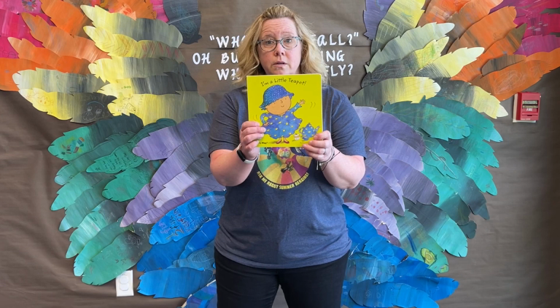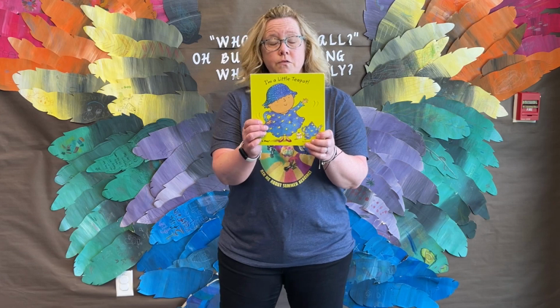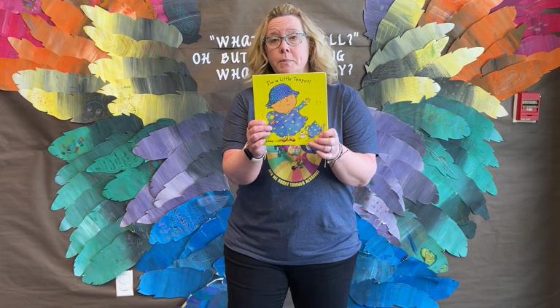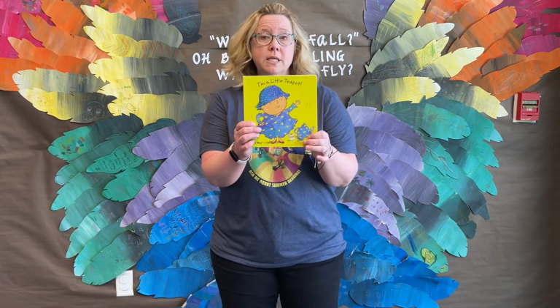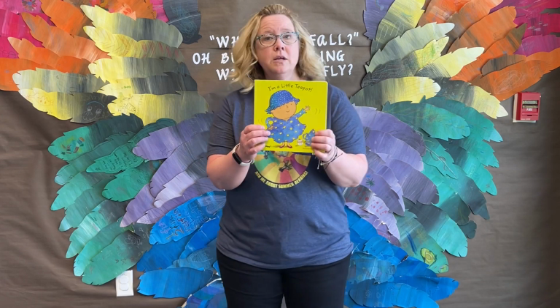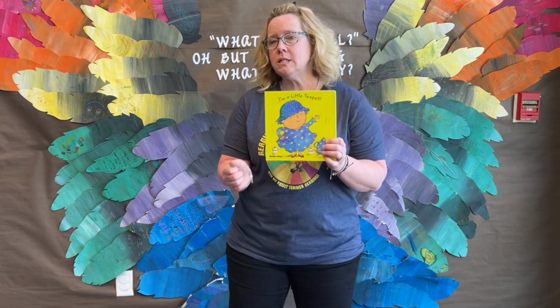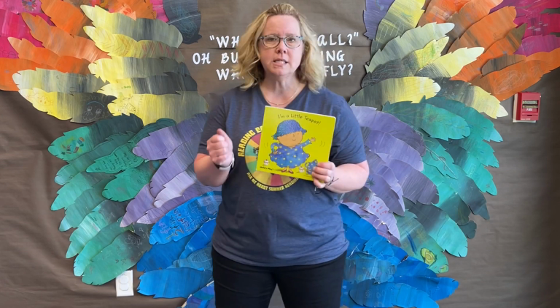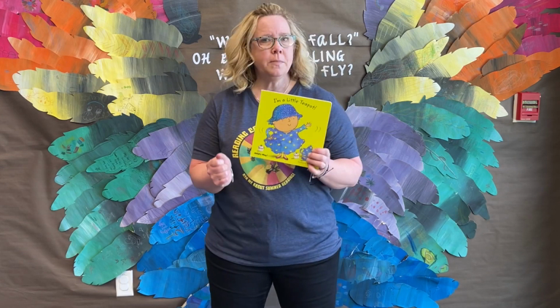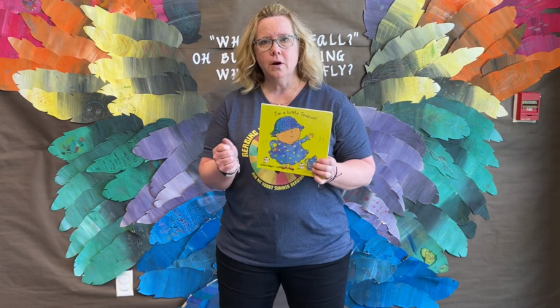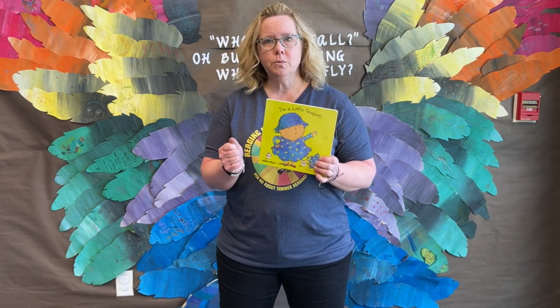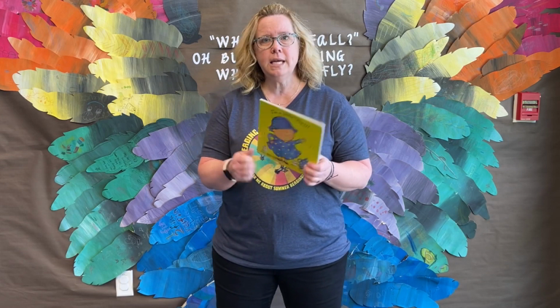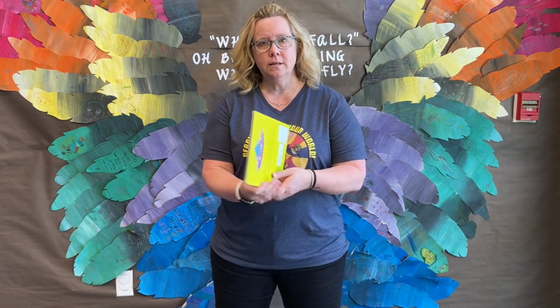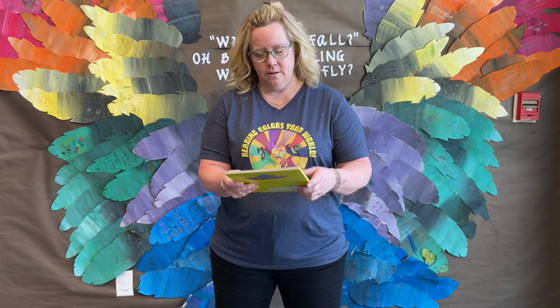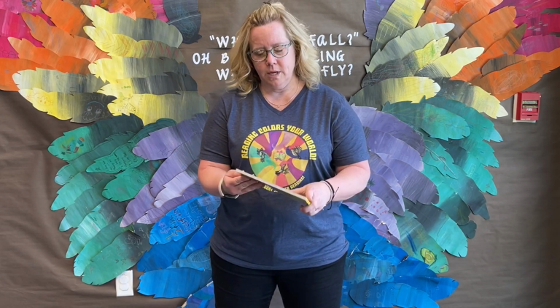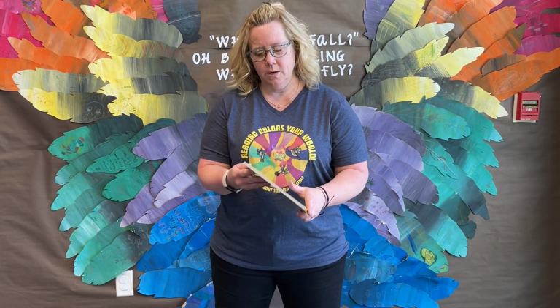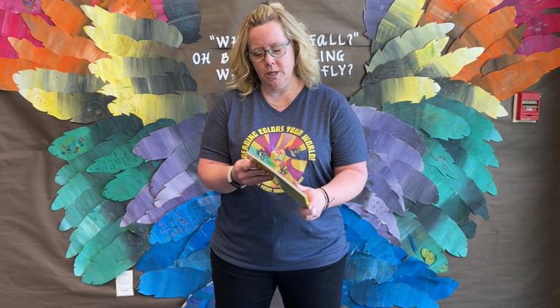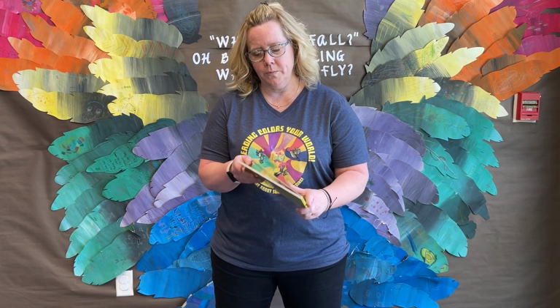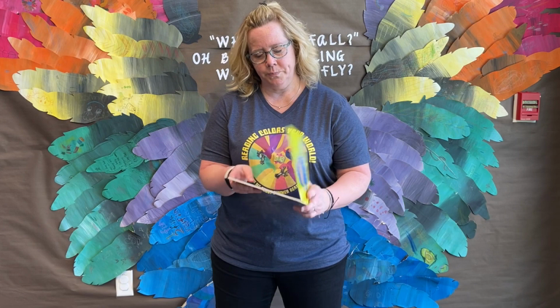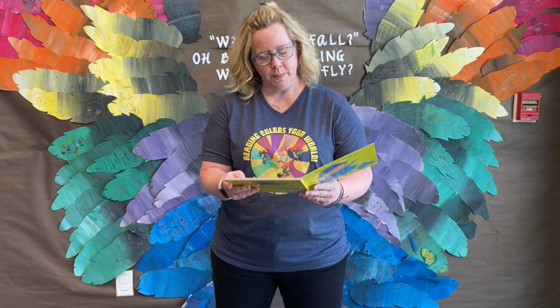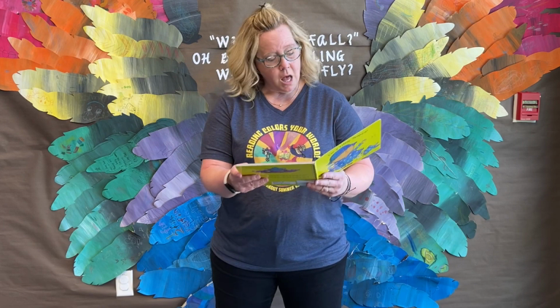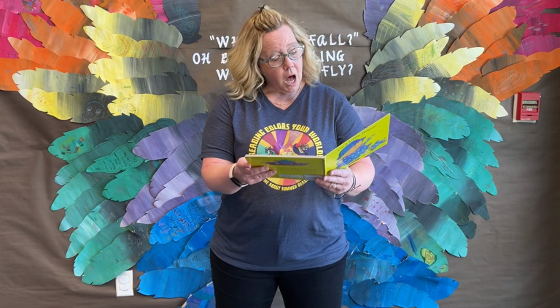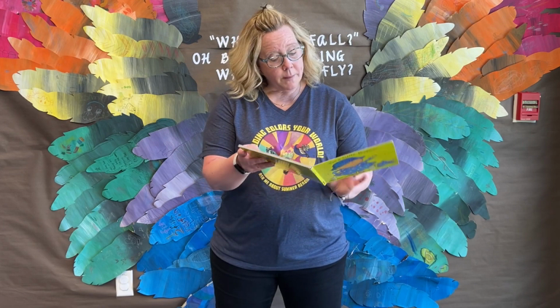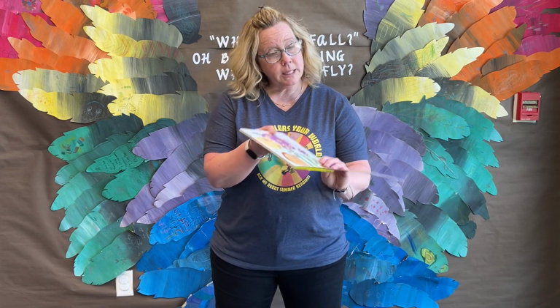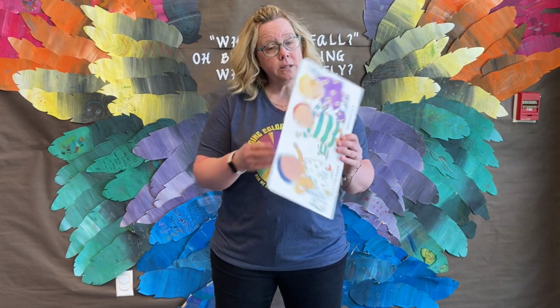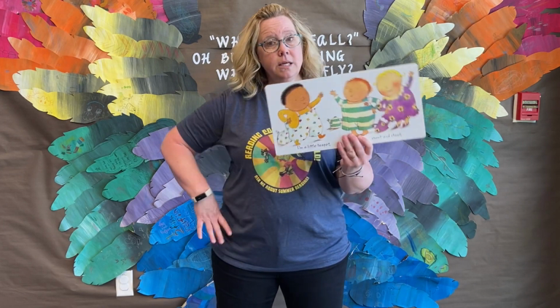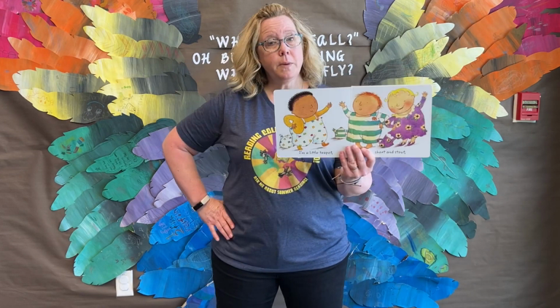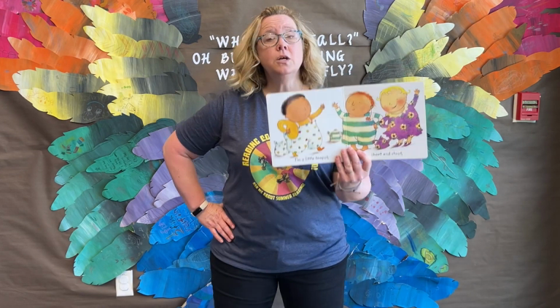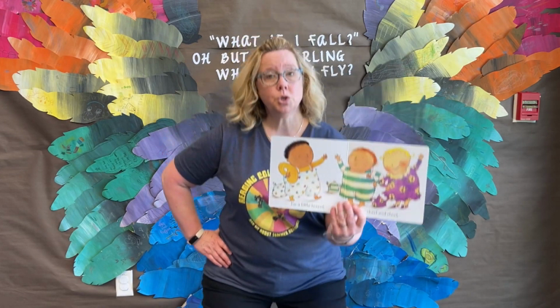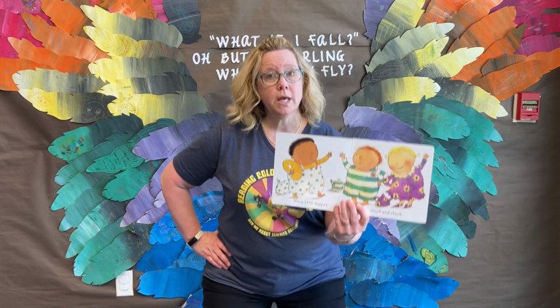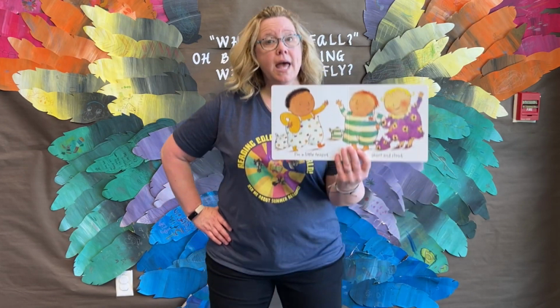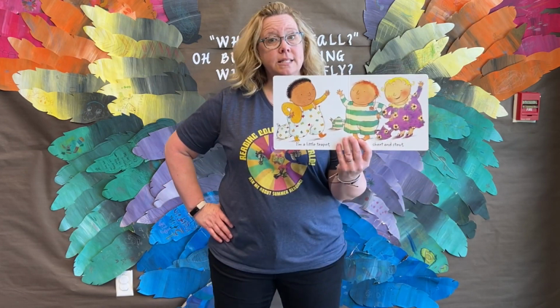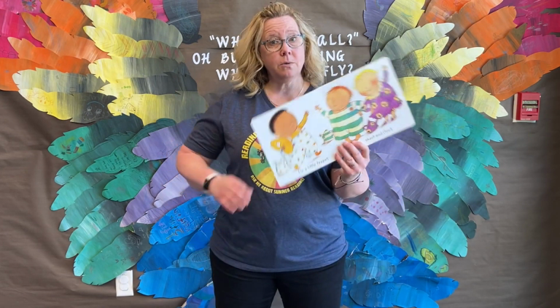For I'm a Little Teapot, you need to stand up. Are you ready? Okay, here we go. I'm a Little Teapot, short and stout.